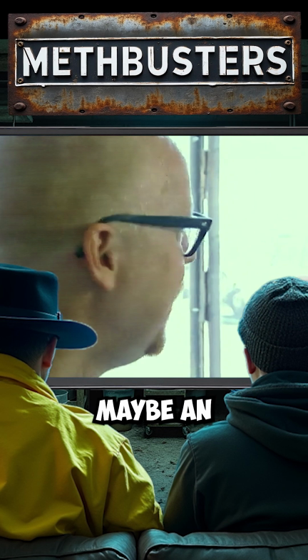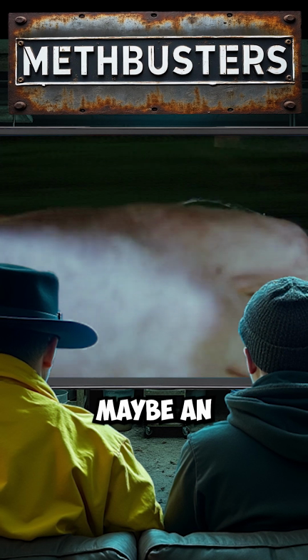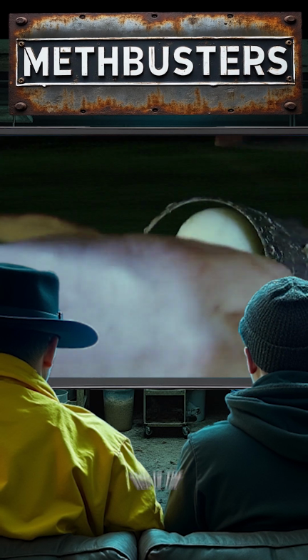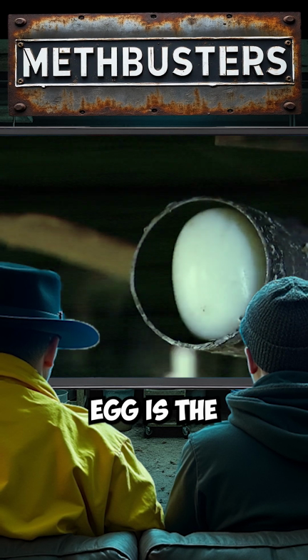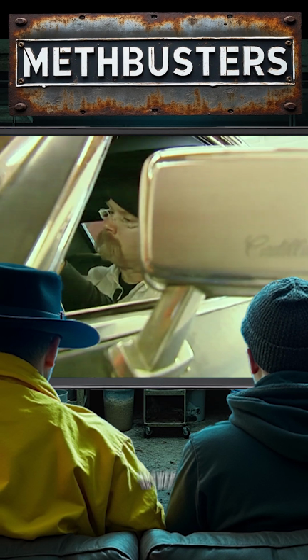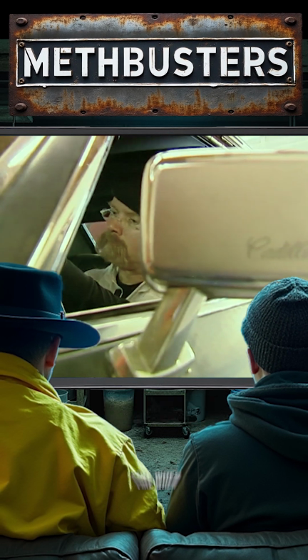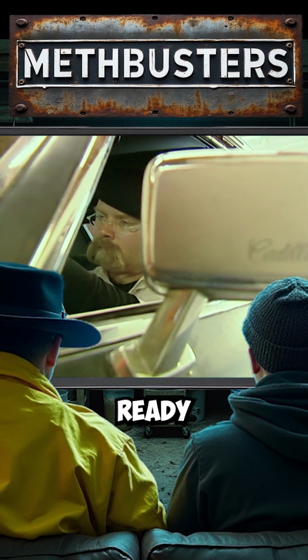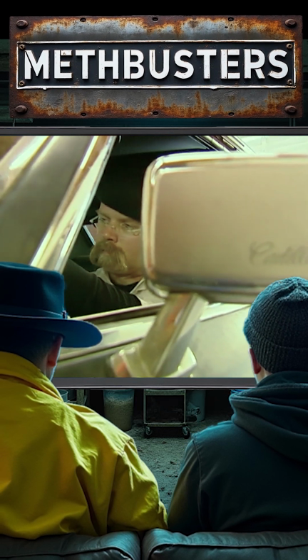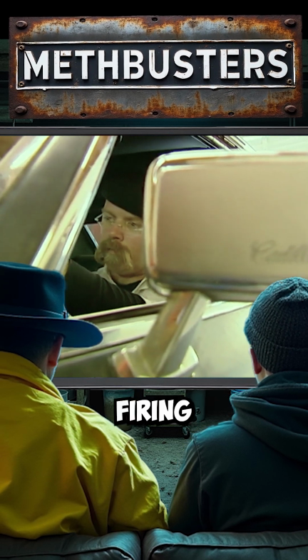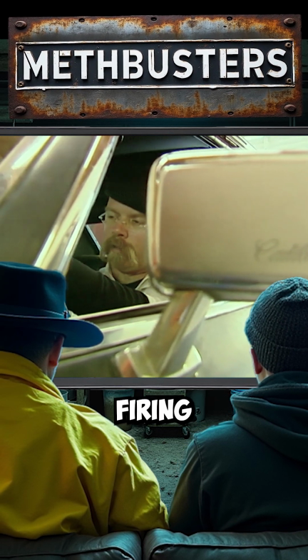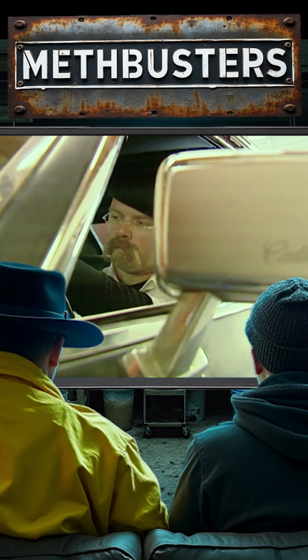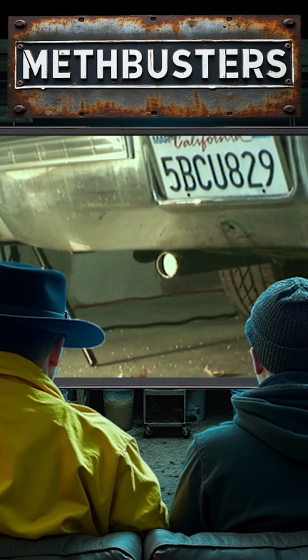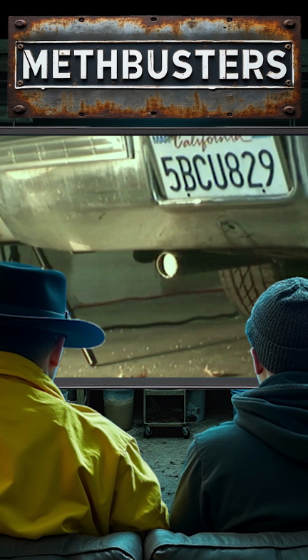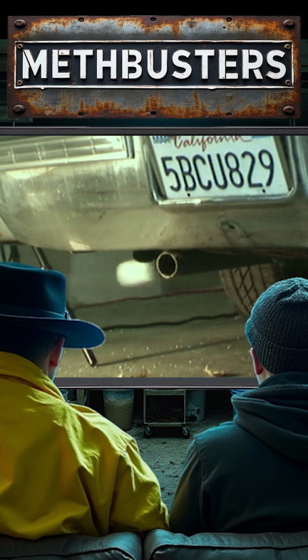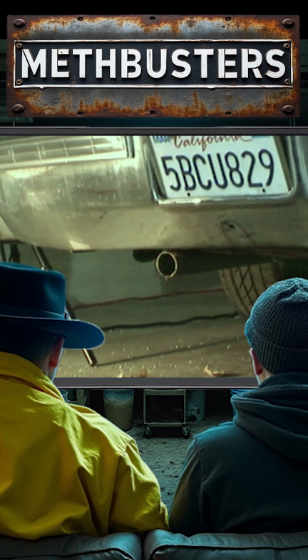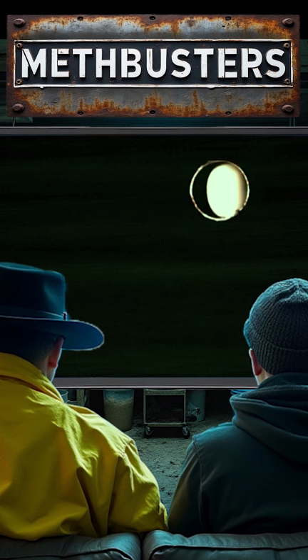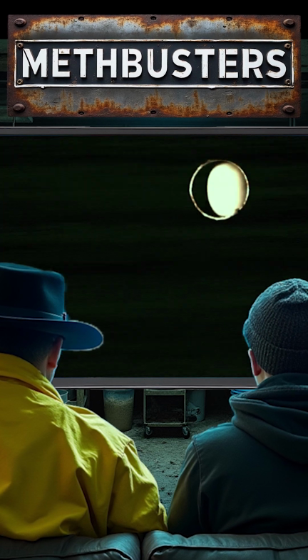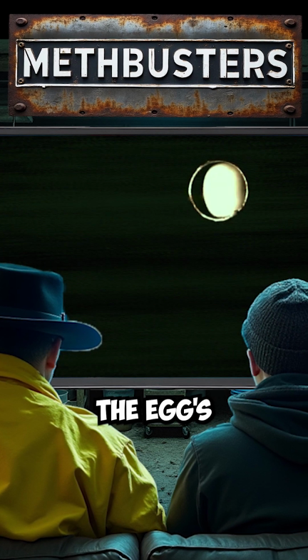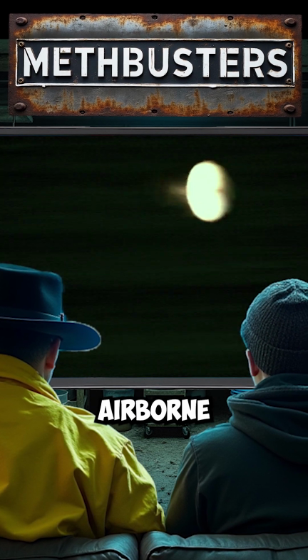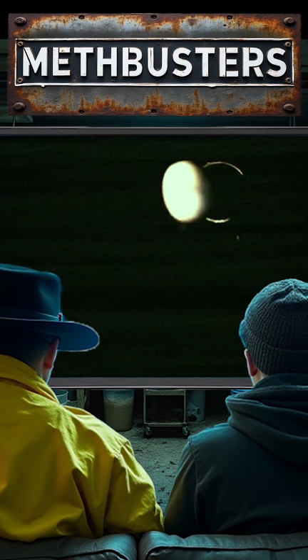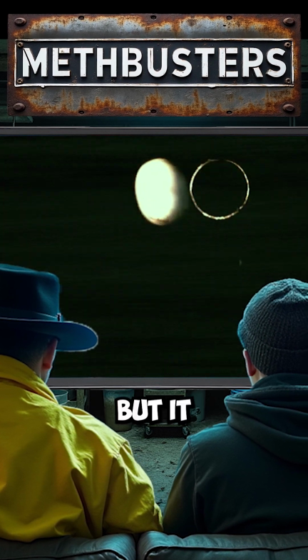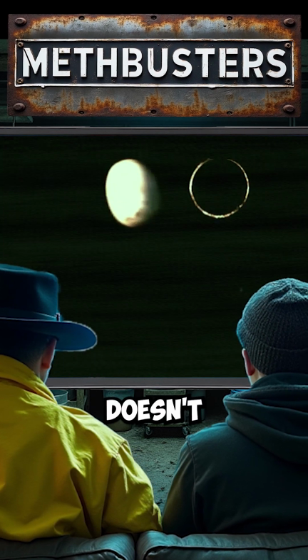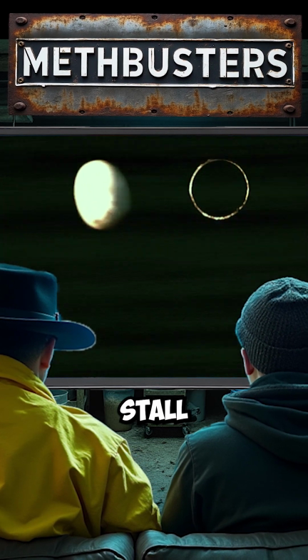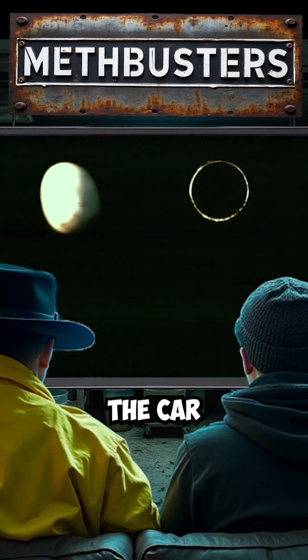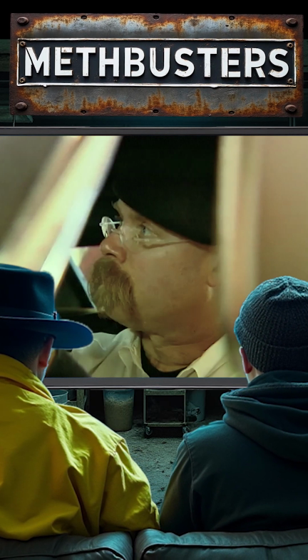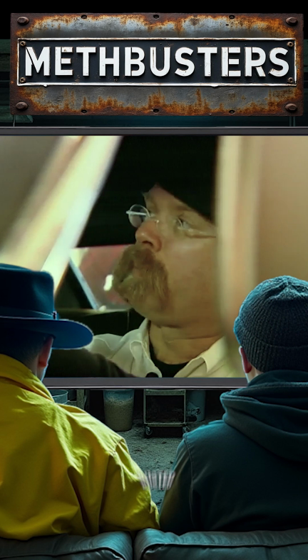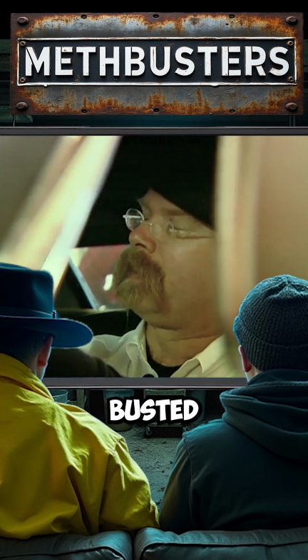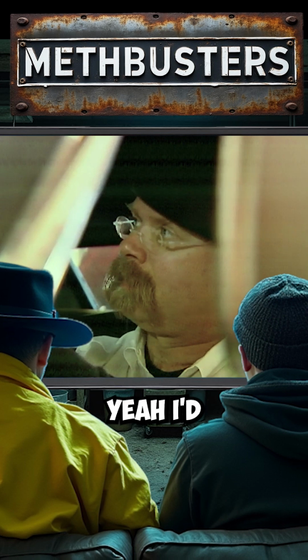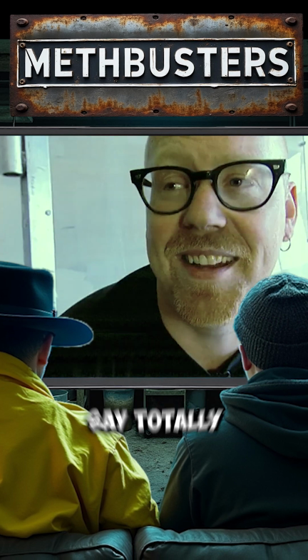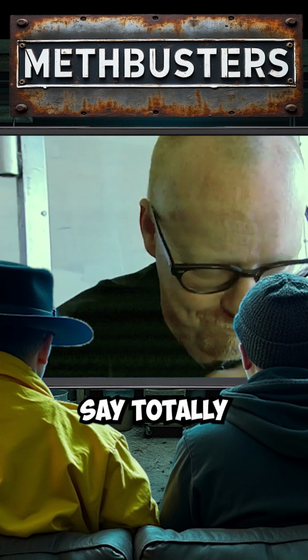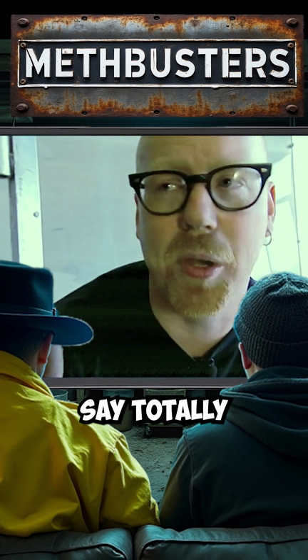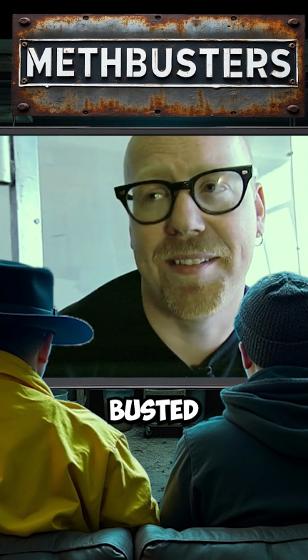Maybe an egg is the answer. Fire when ready. Firing. The egg's airborne, but it doesn't stall the car. So it's busted — totally busted.